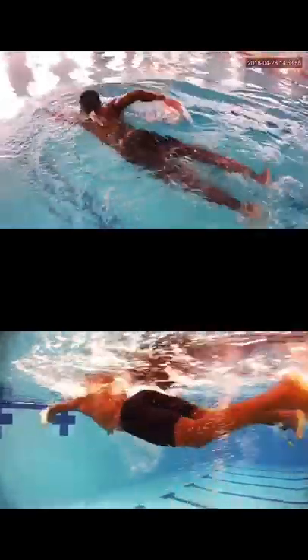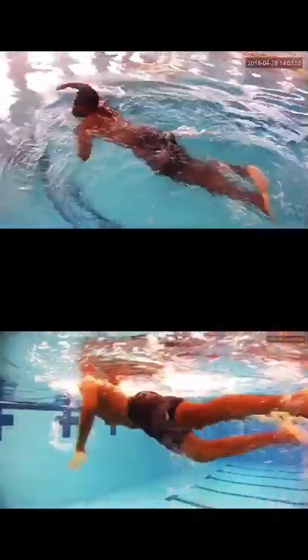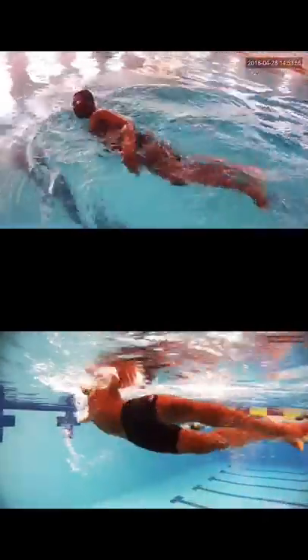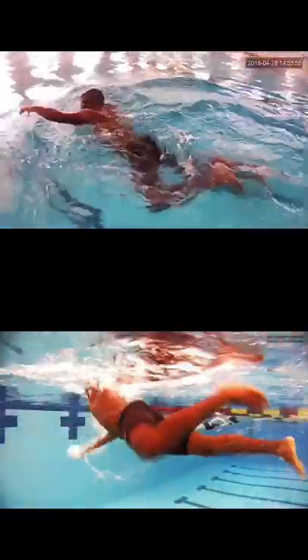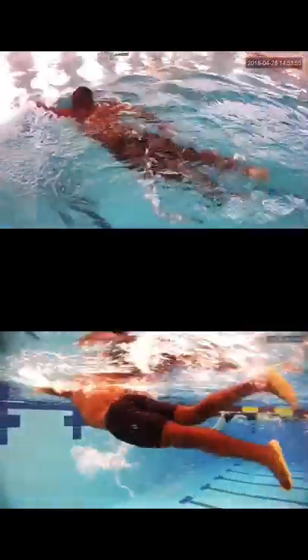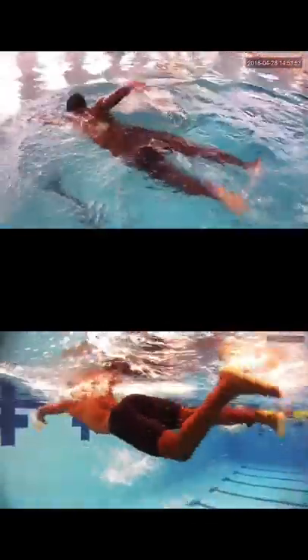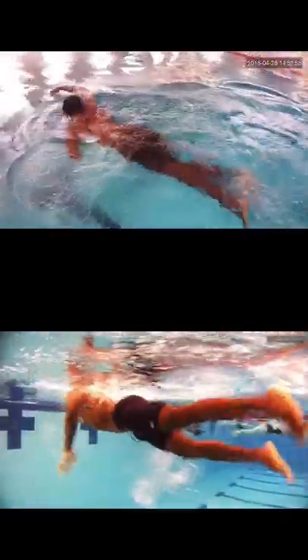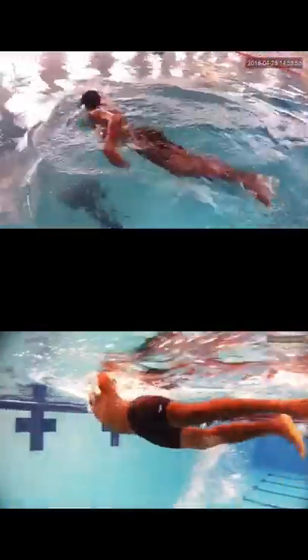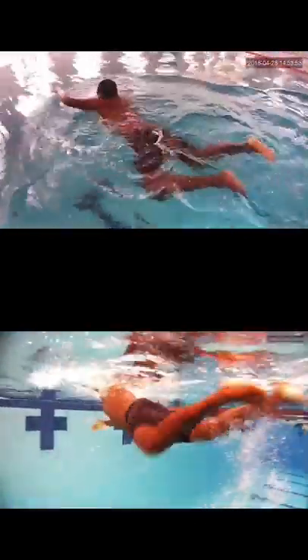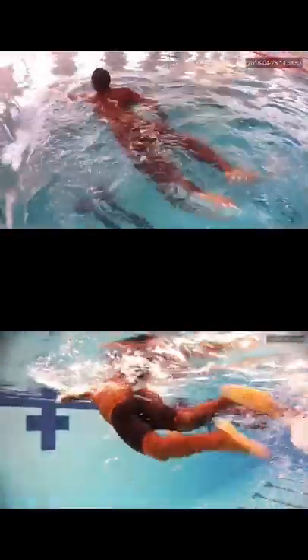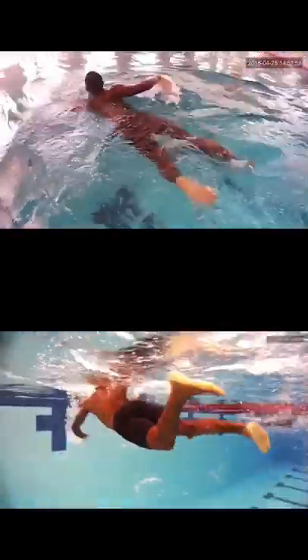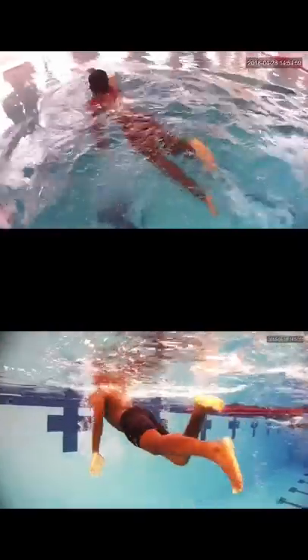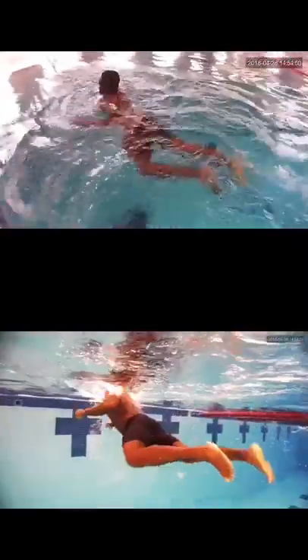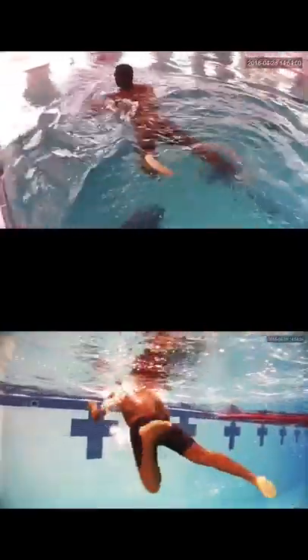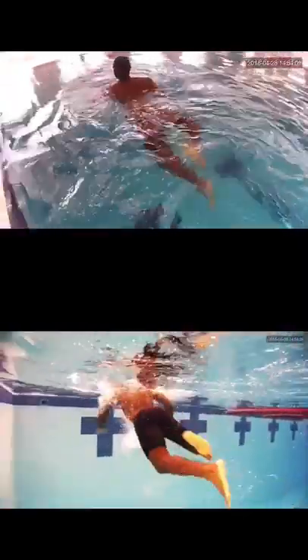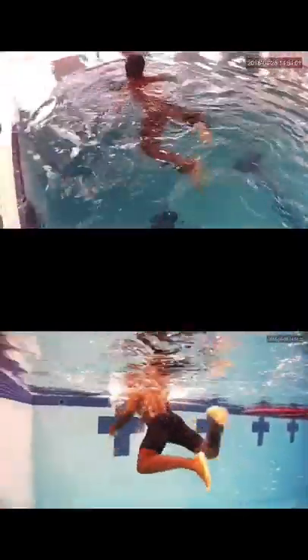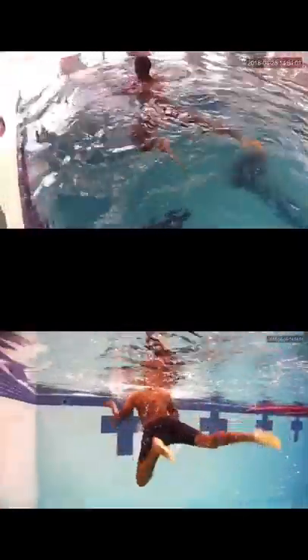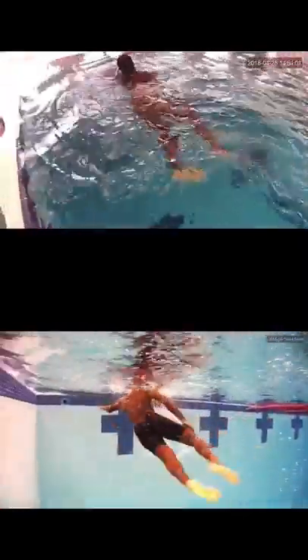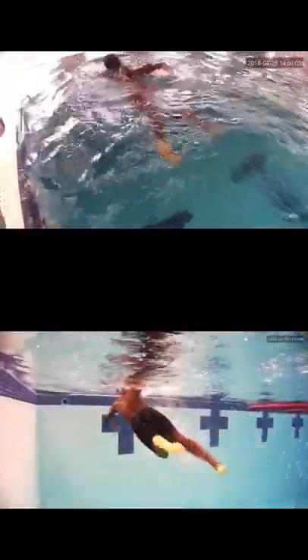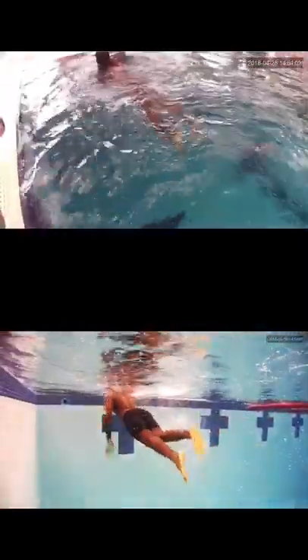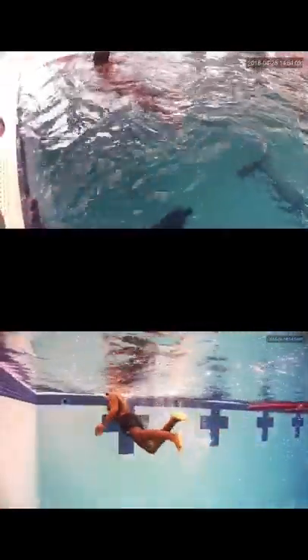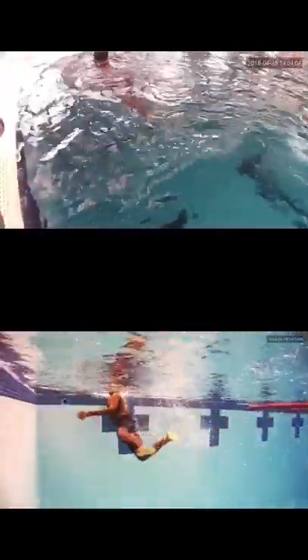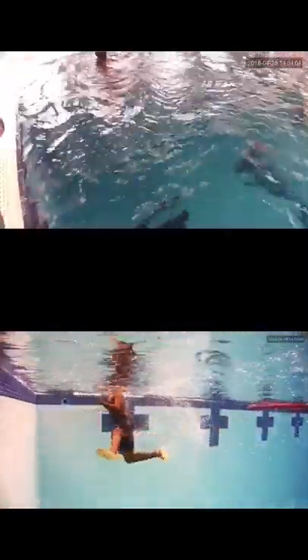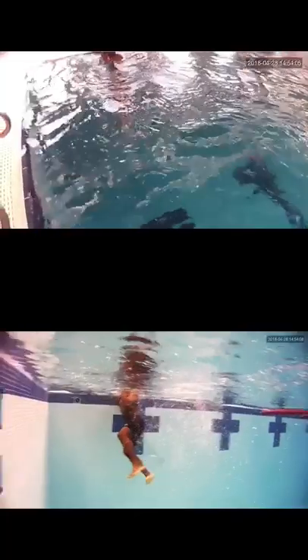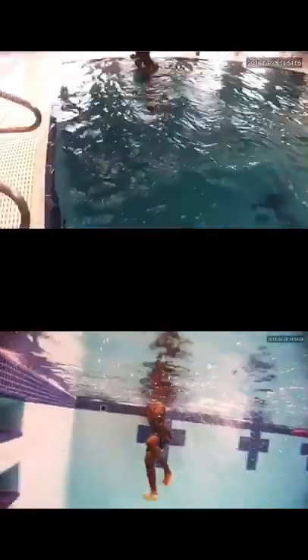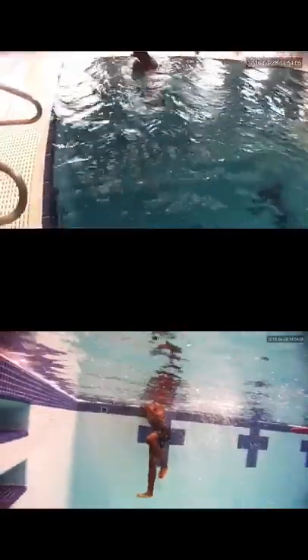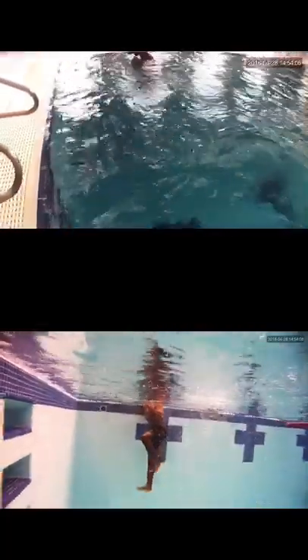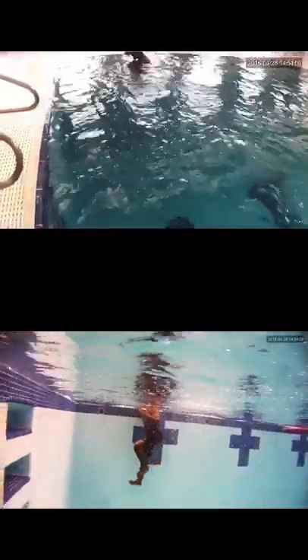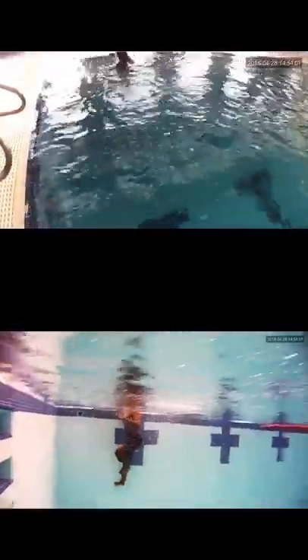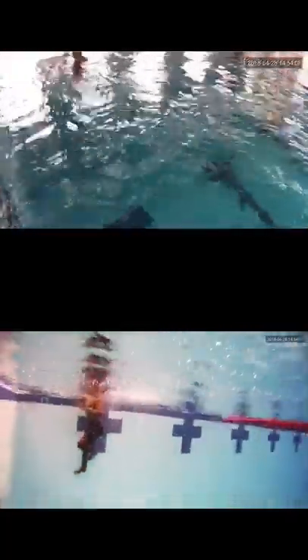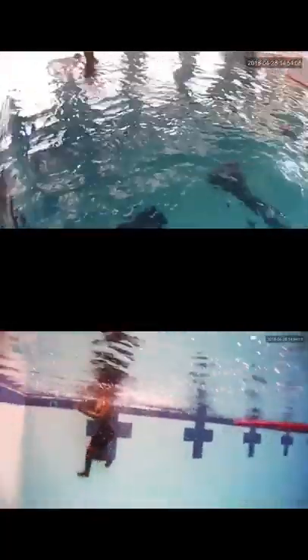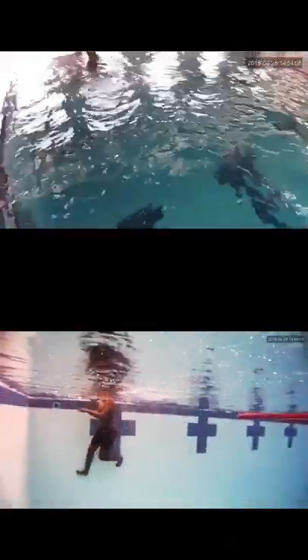You can see right here at the top view how much you're bending those legs. A really good drill to do is just kicking with your hands on the side of the pool, trying to kick really fast, but with less knee bend and floppy ankles.